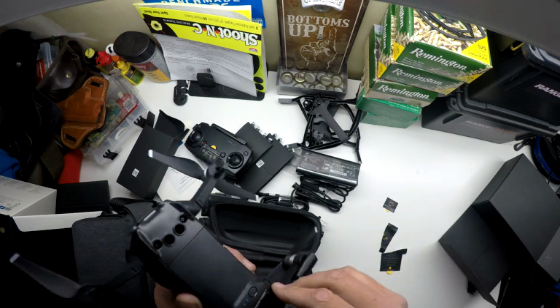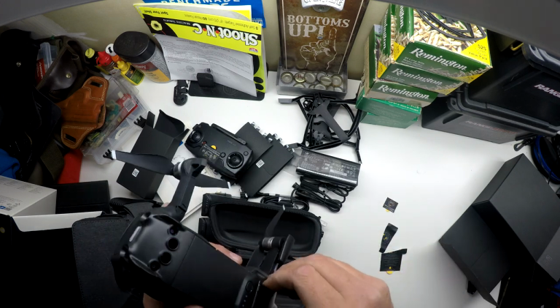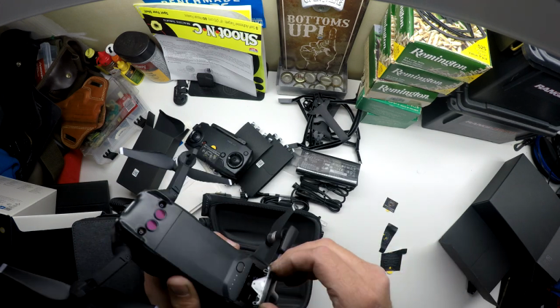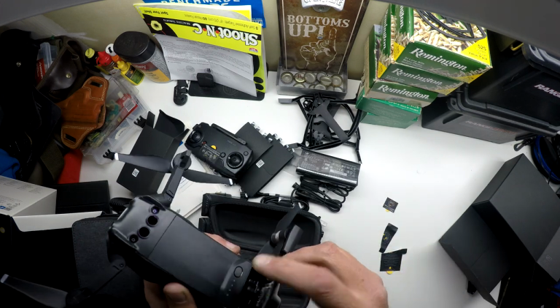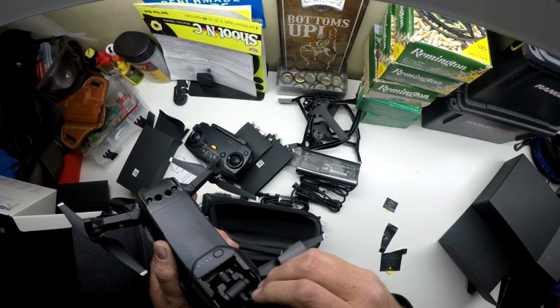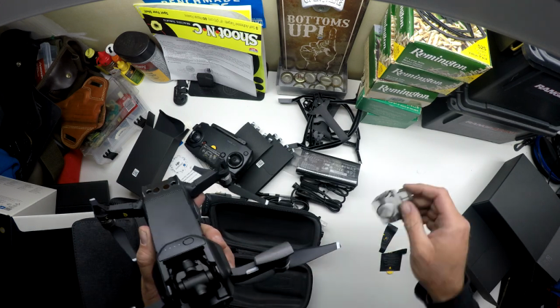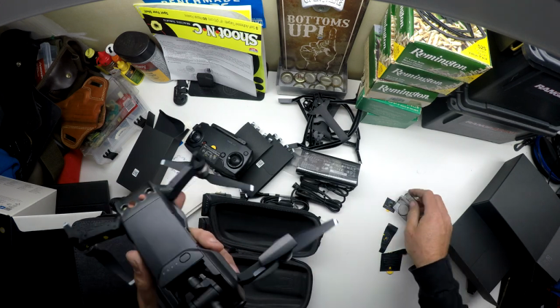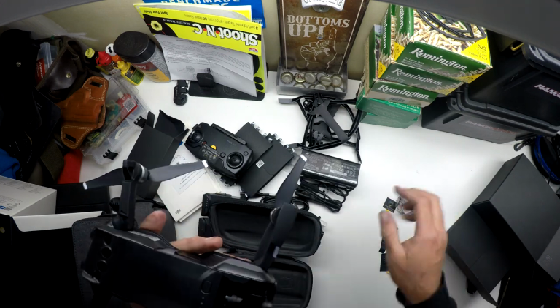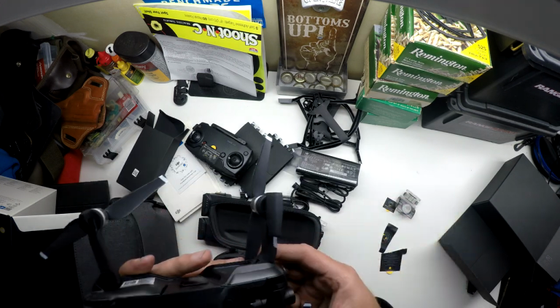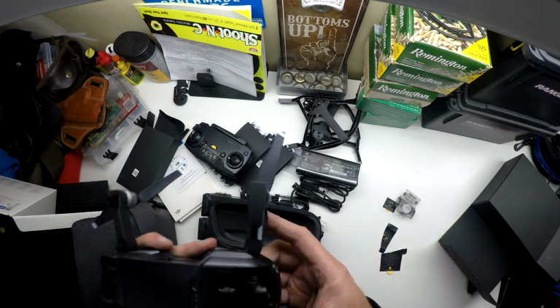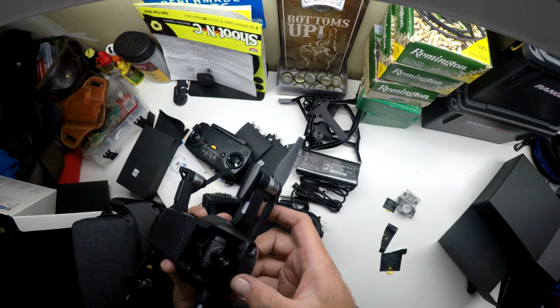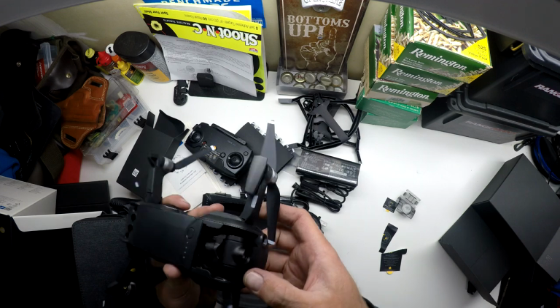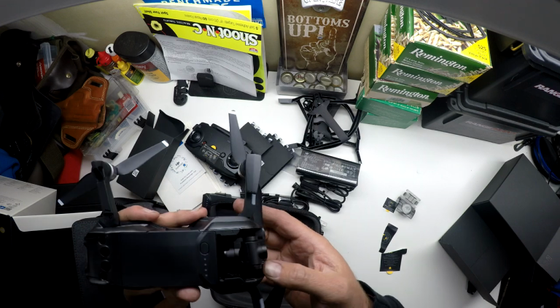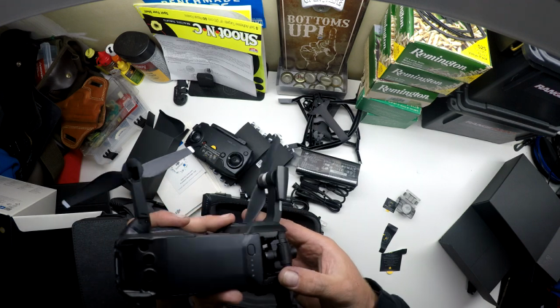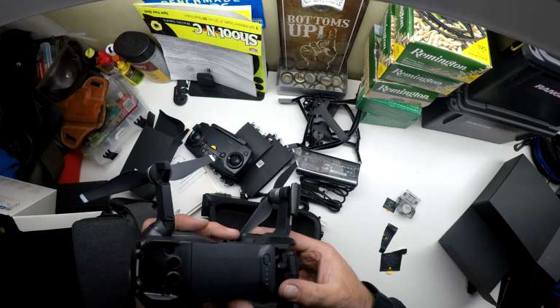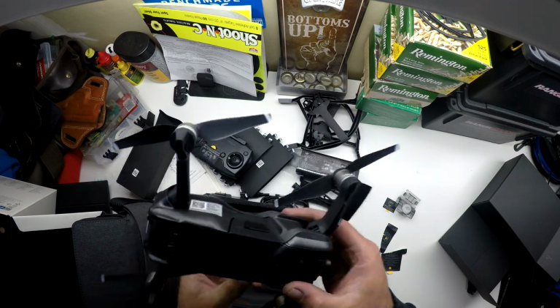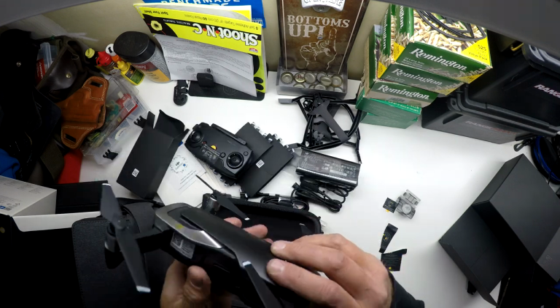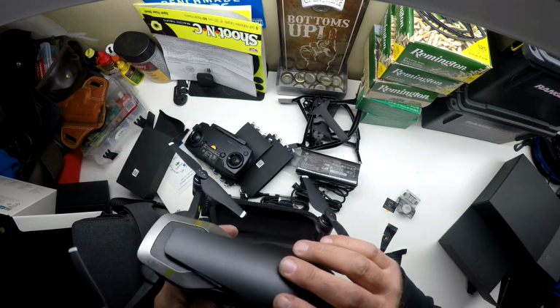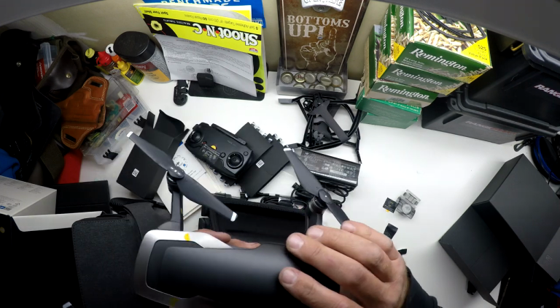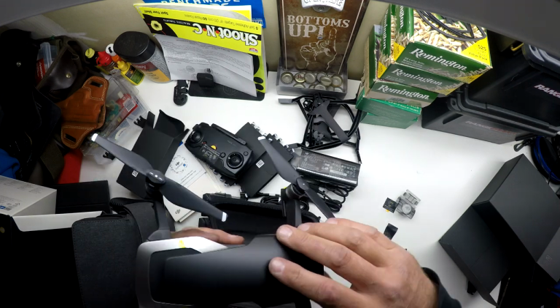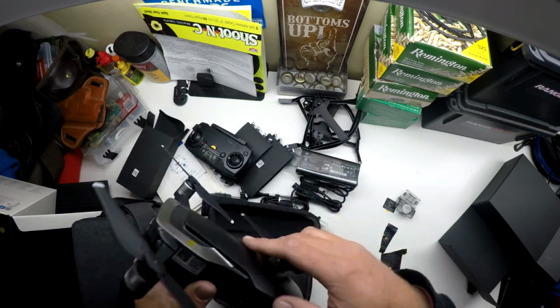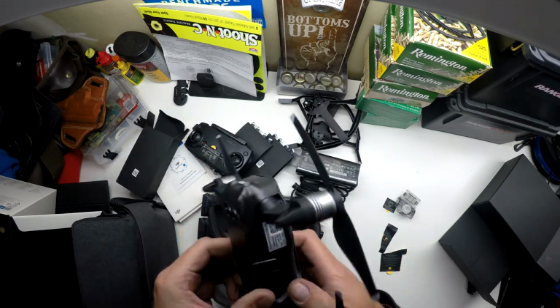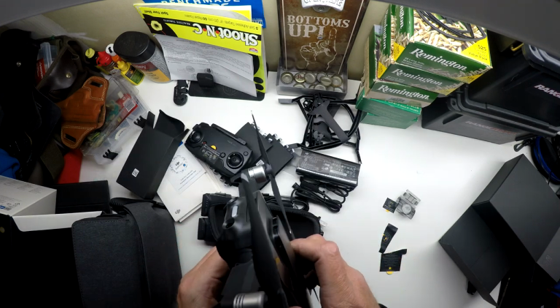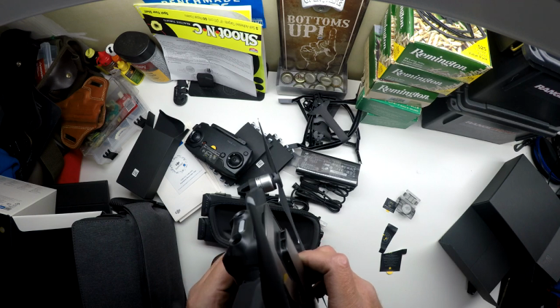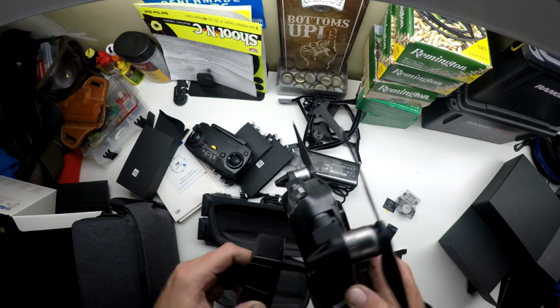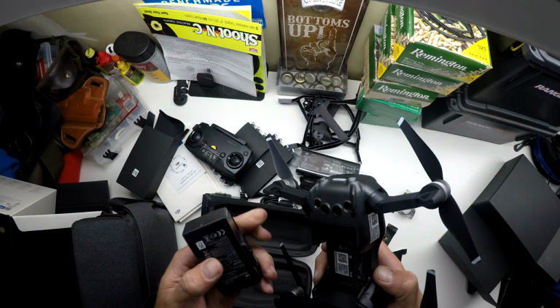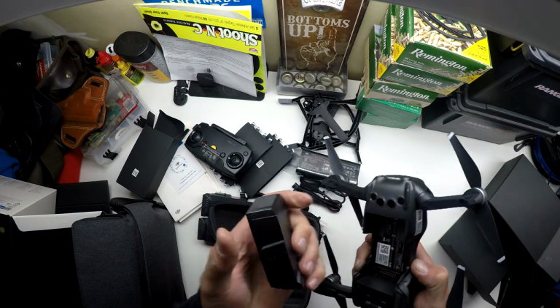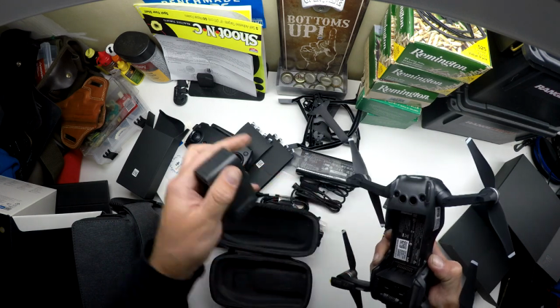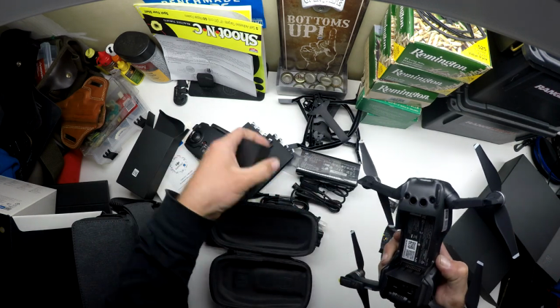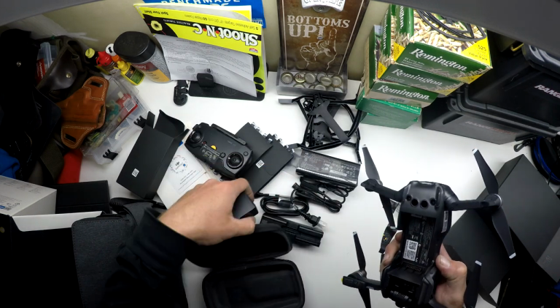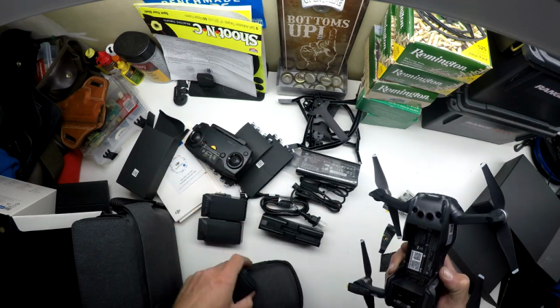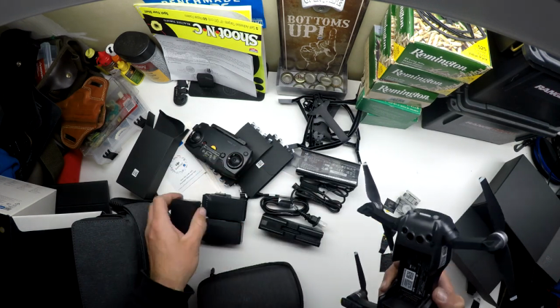Let's check out the camera and the gimbal mount. Yeah, about the same size camera as the Mavic Pro from what I can remember. Looks like we got a third battery — it's already installed in the drone.